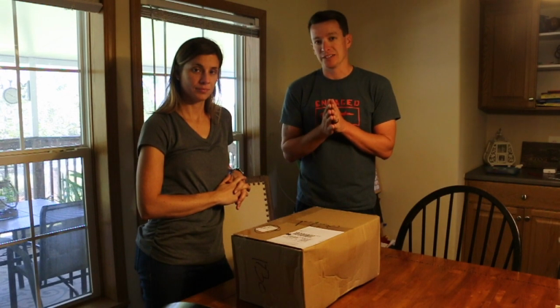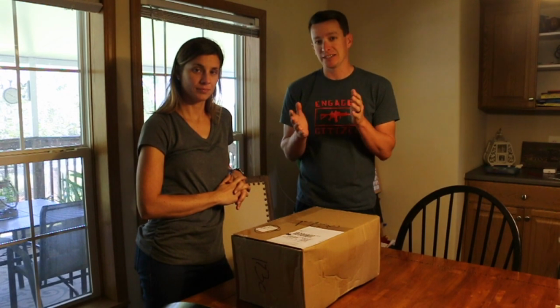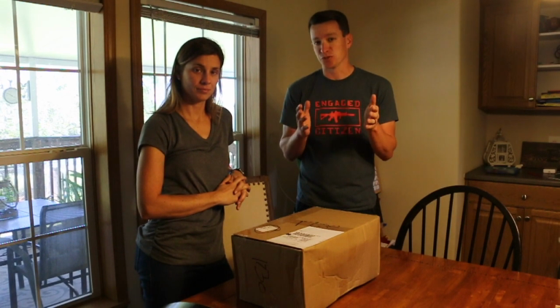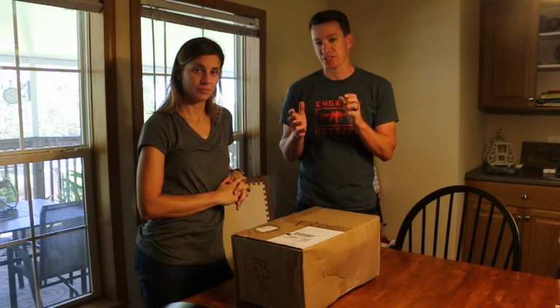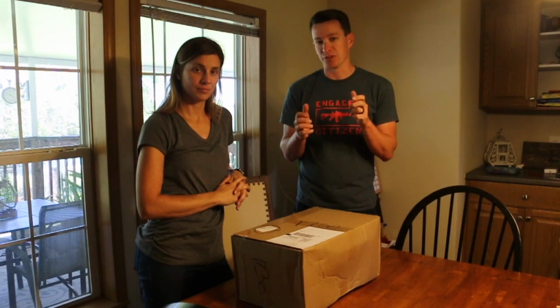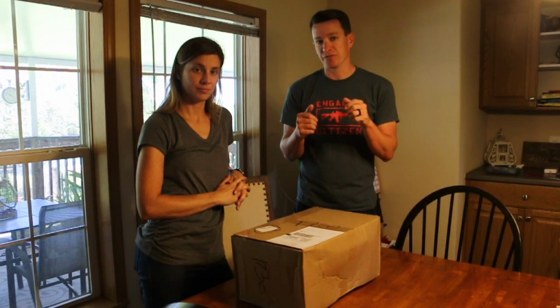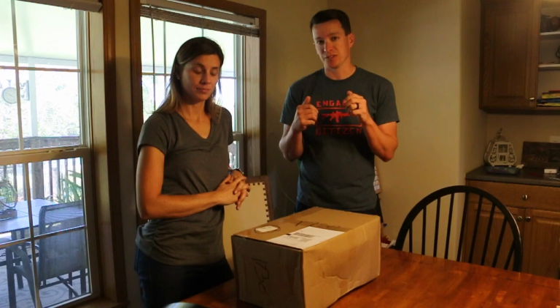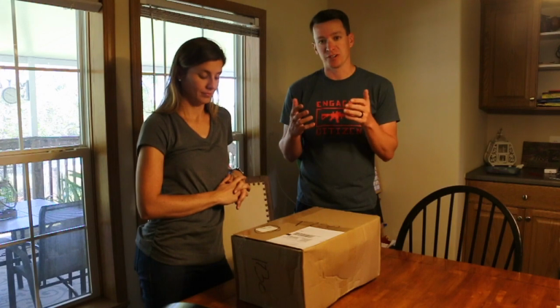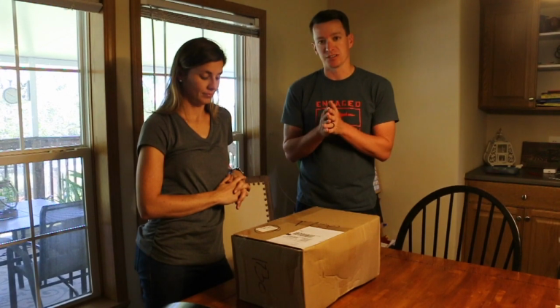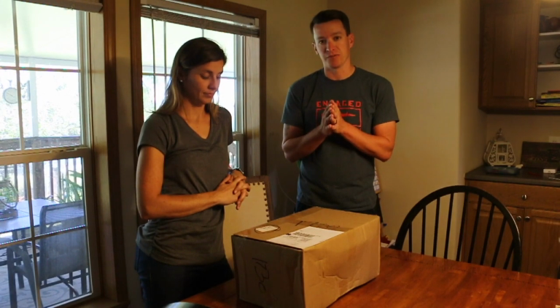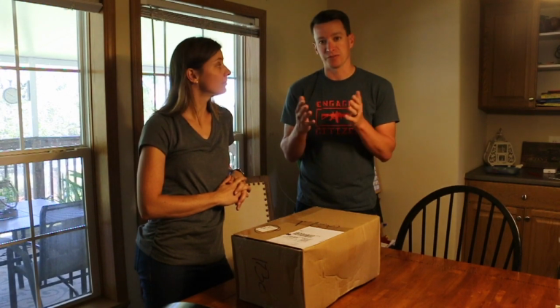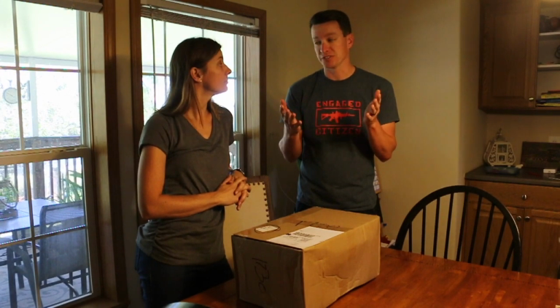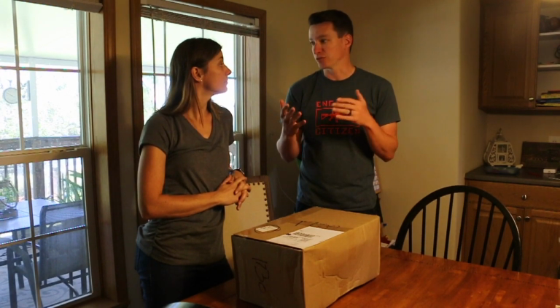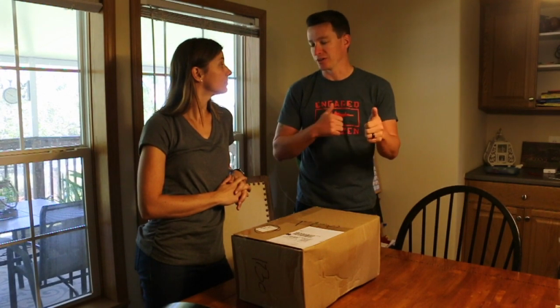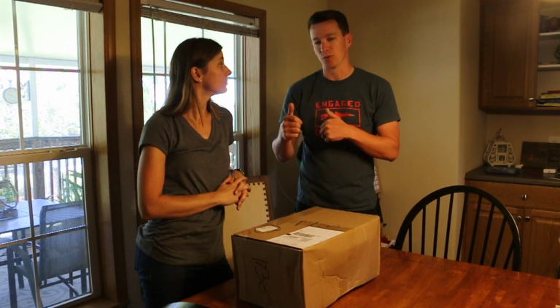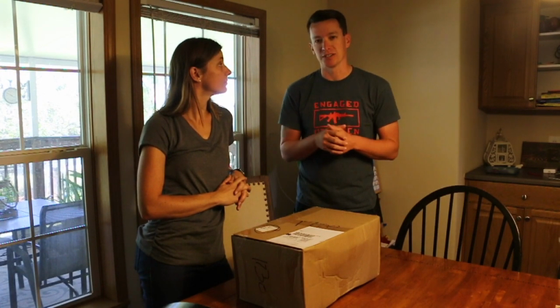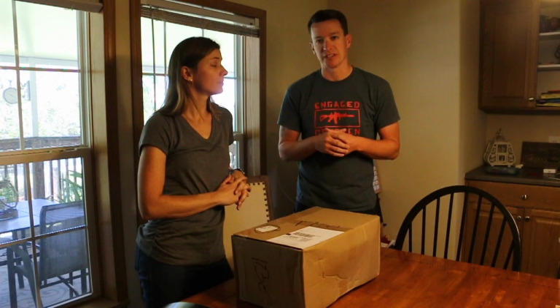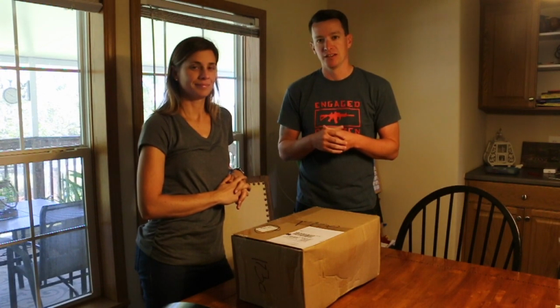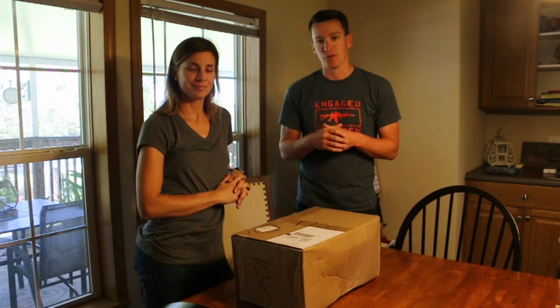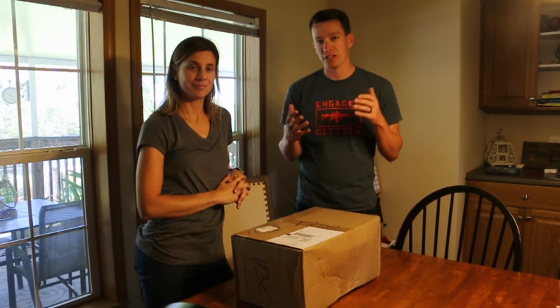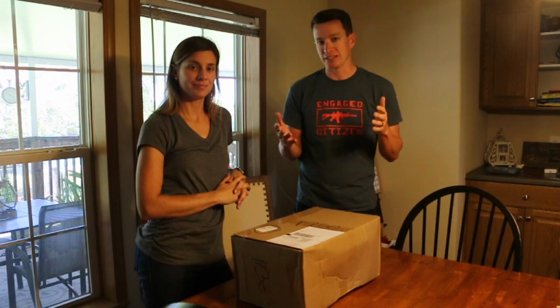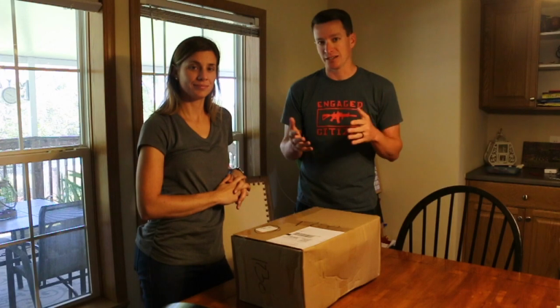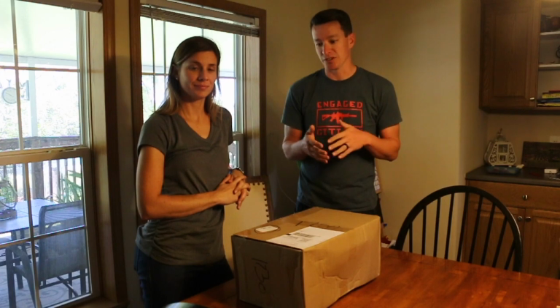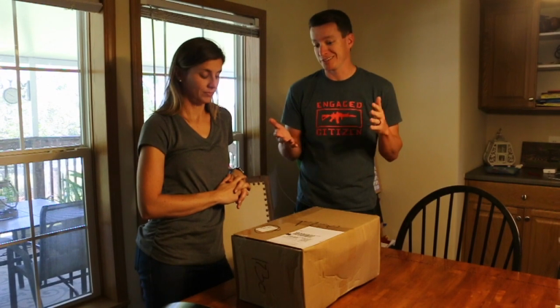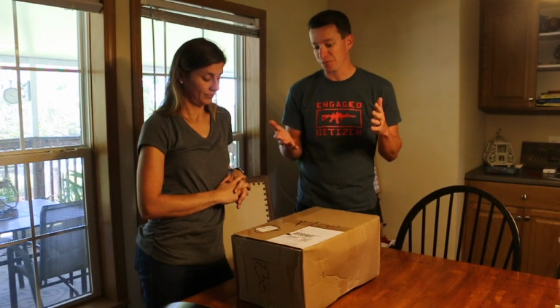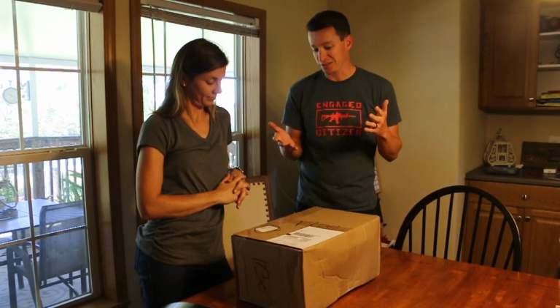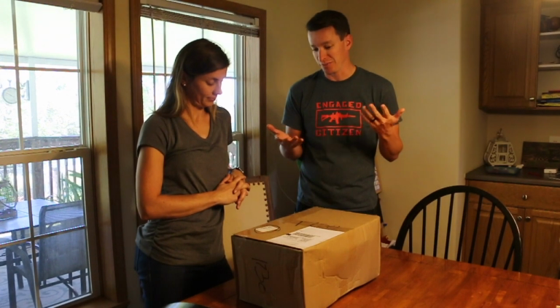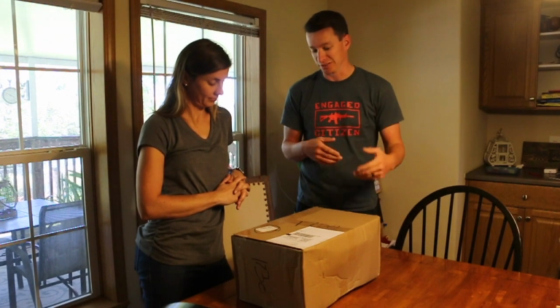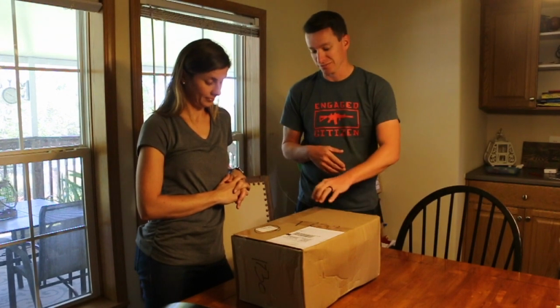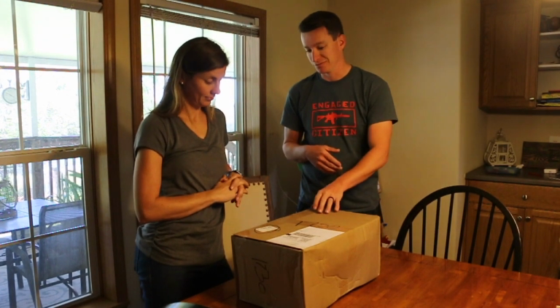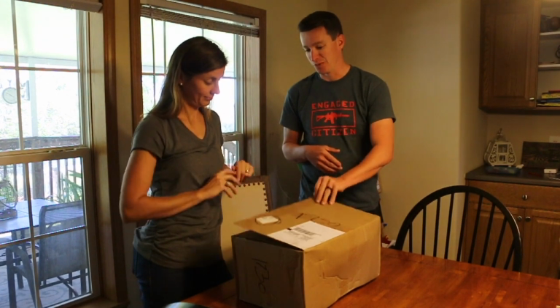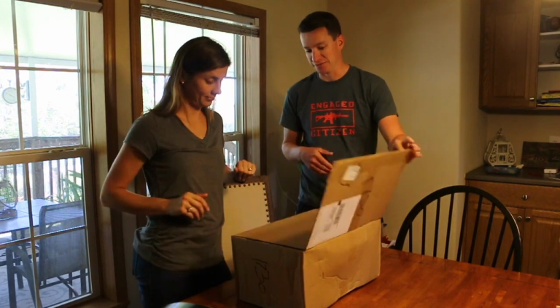DECT is the drawer system that we've used in our trucks for first aid, first responders, keeping it organized, stuff like that. I really like that setup. So they sent us to do an unboxing. So we're going to open it up.